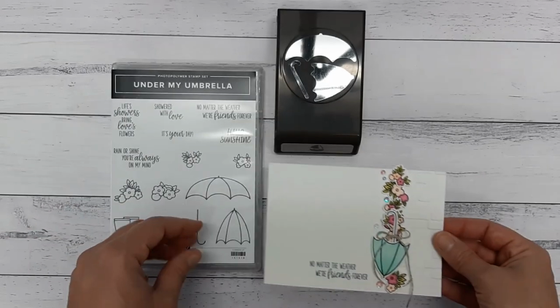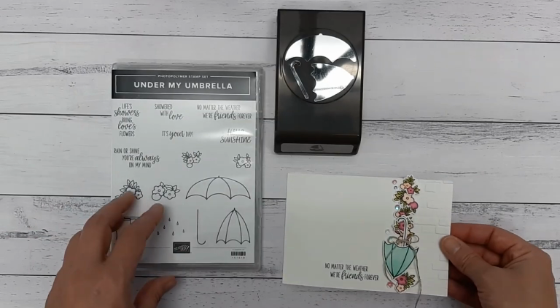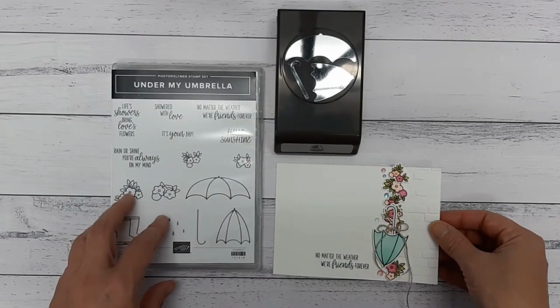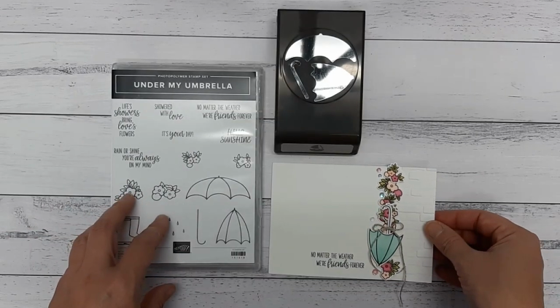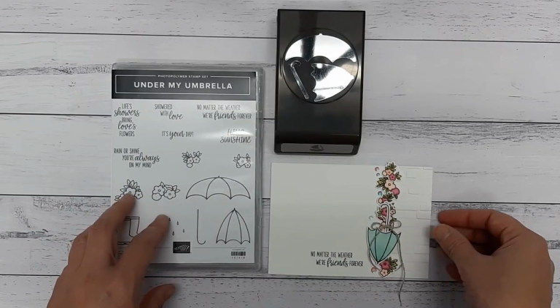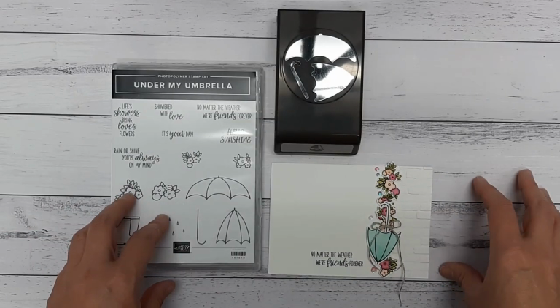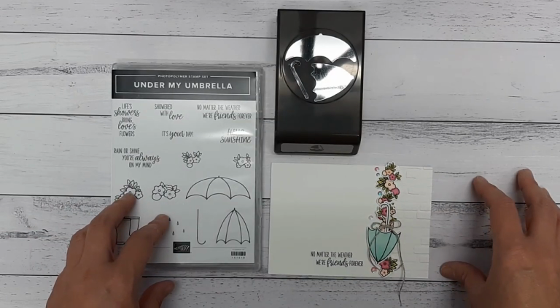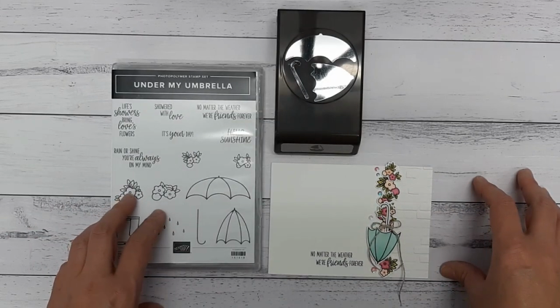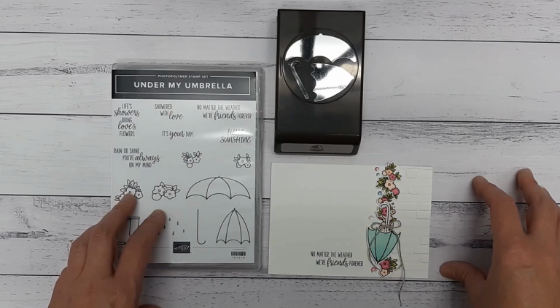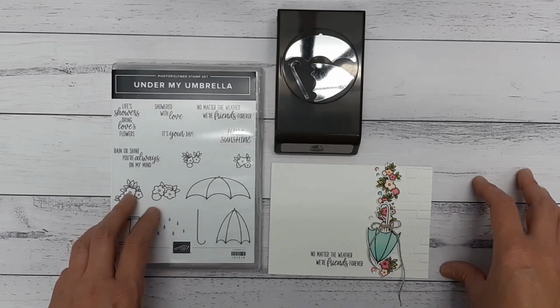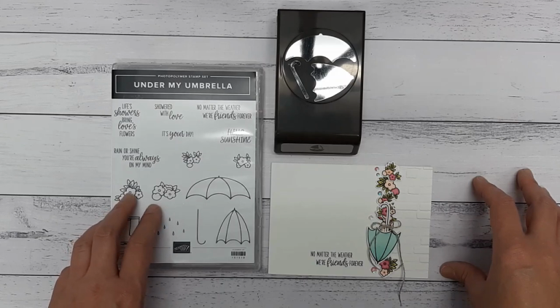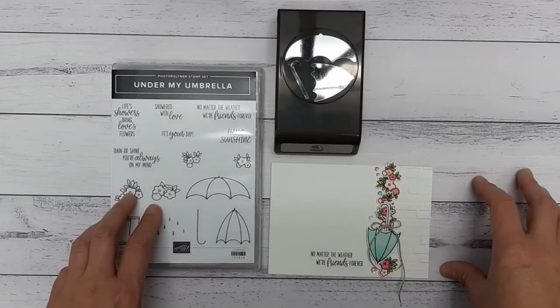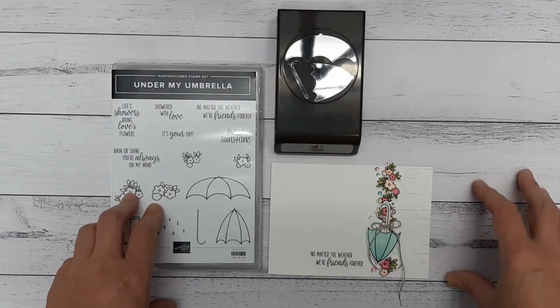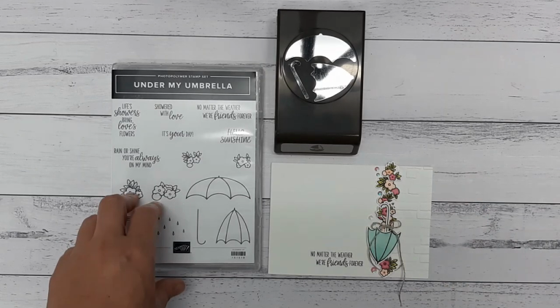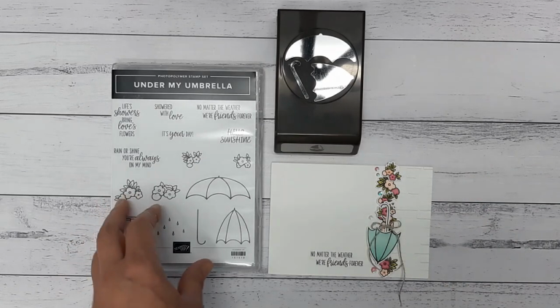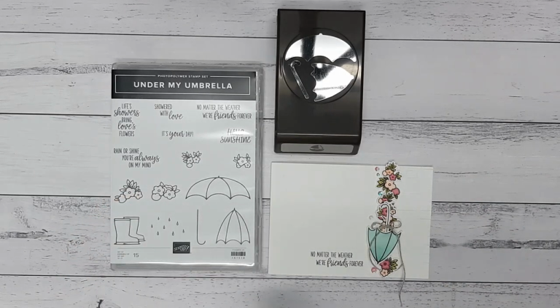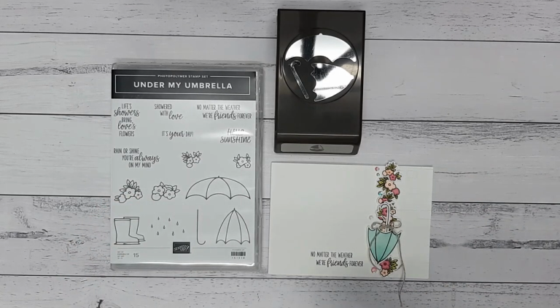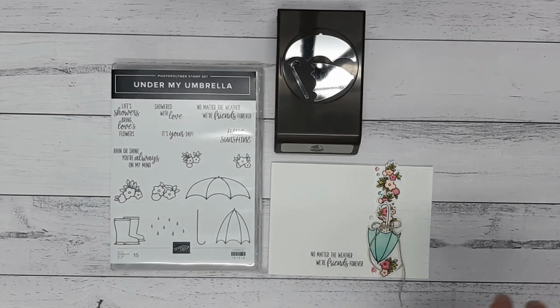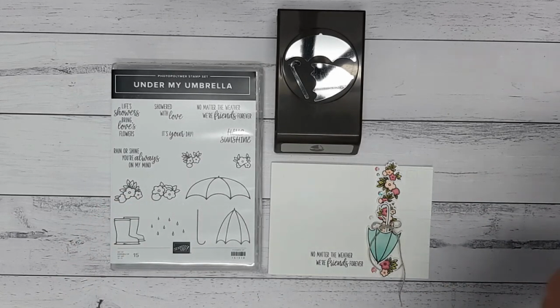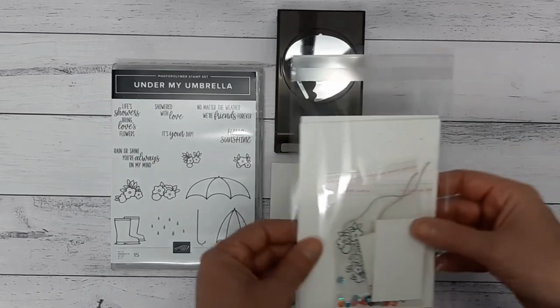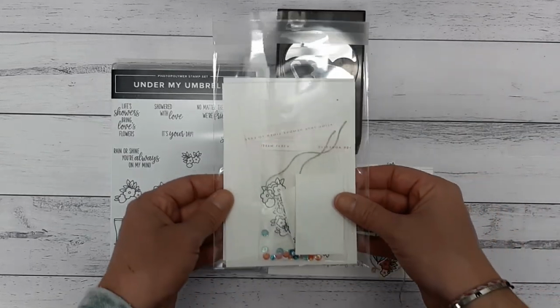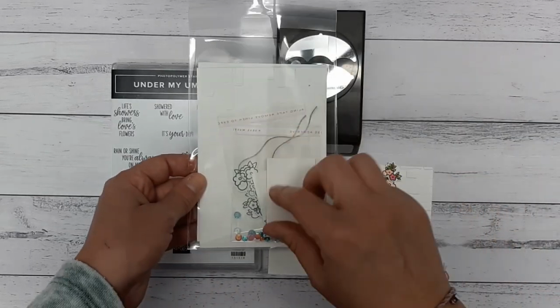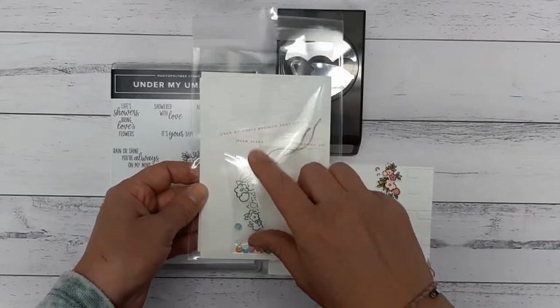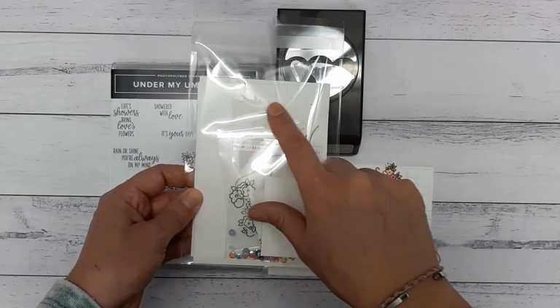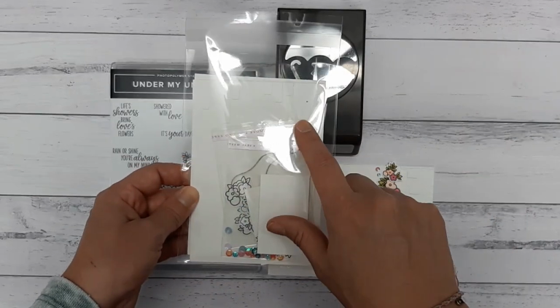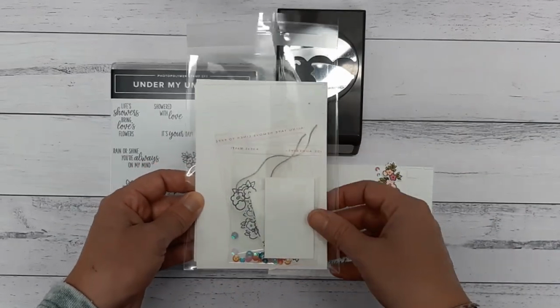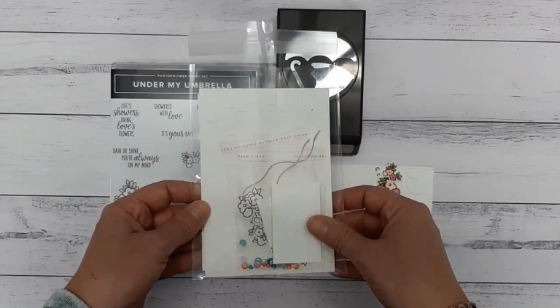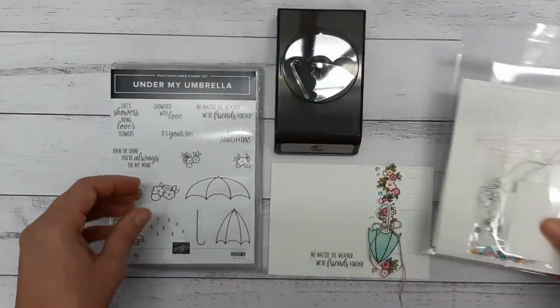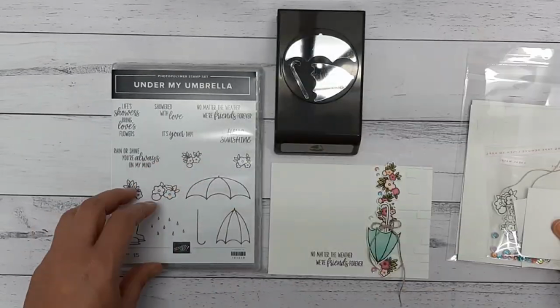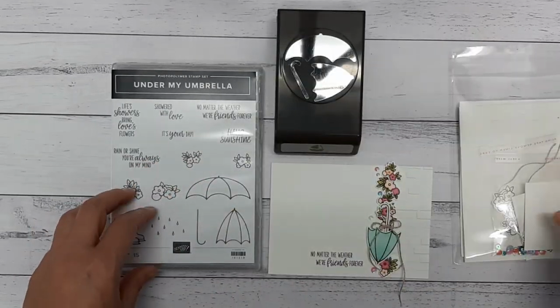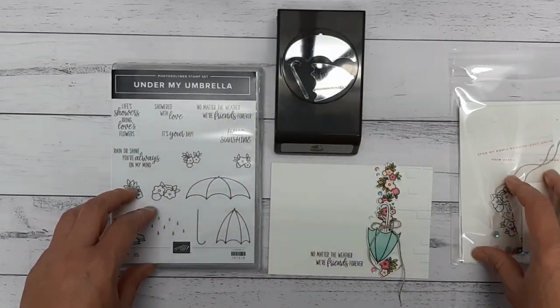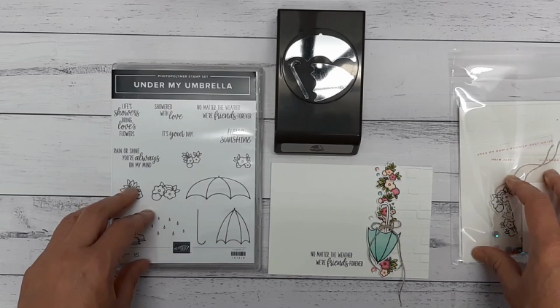So the girls who already have their kits and participate in the club, you can look for the kit with the brick wall. Here we go — this is the kit and it'll have the brick wall paper on it. So that's the kit you want to get out.